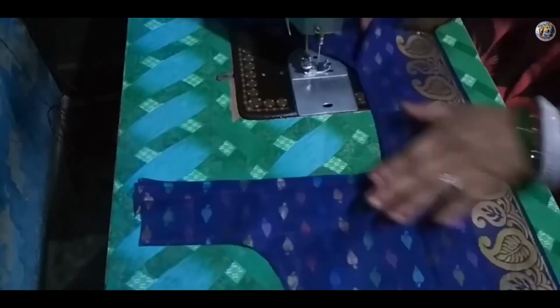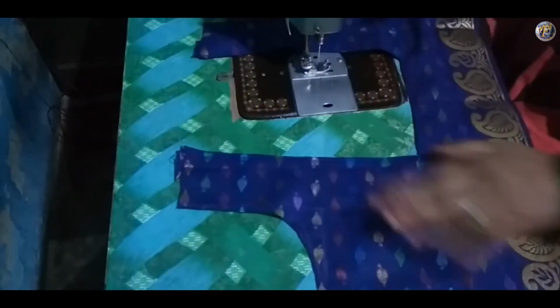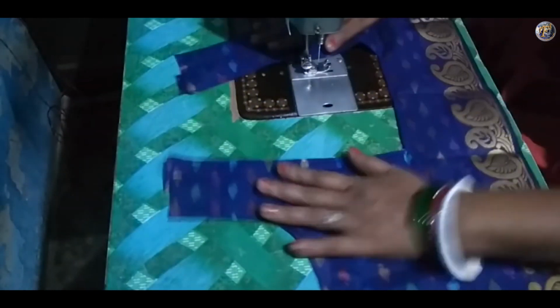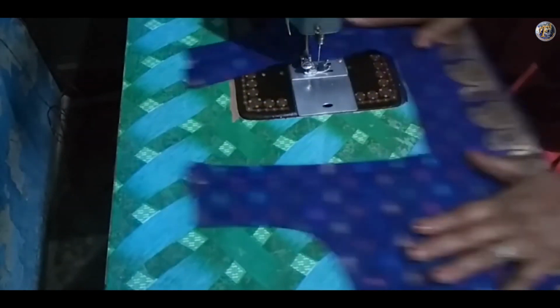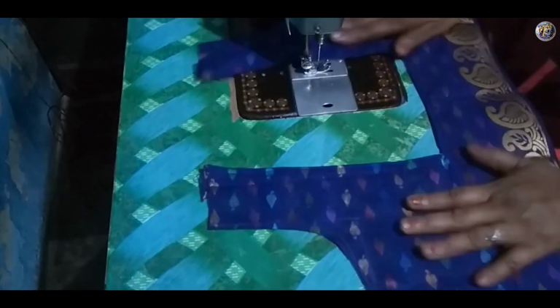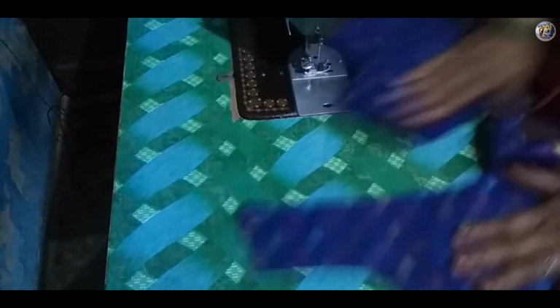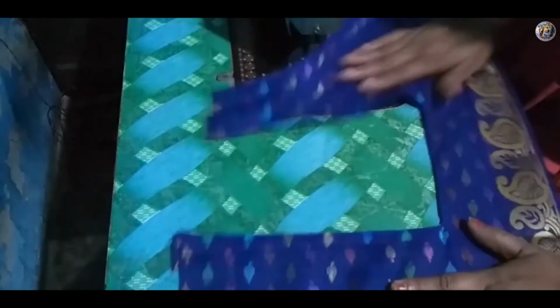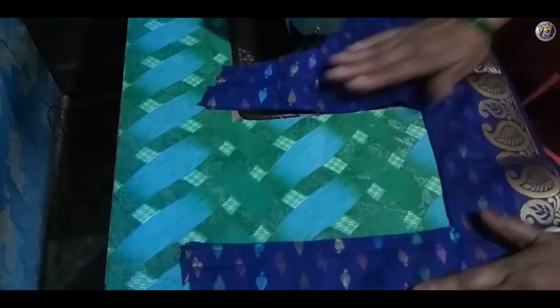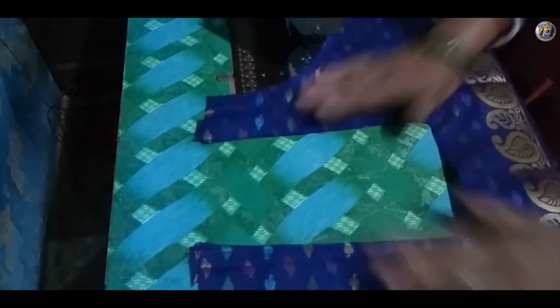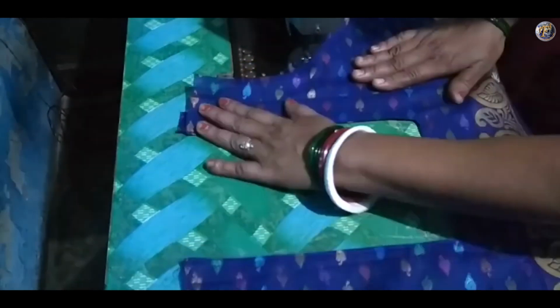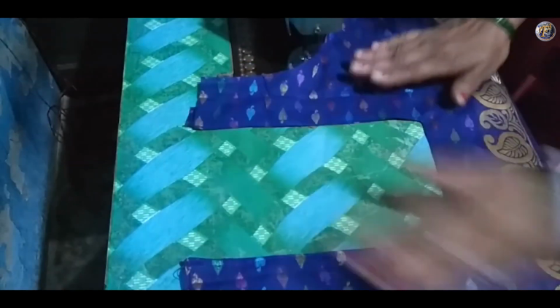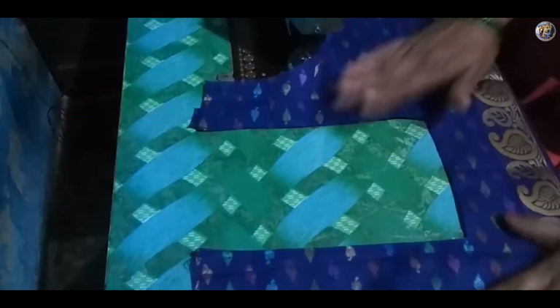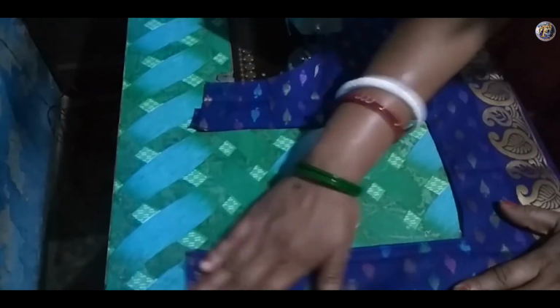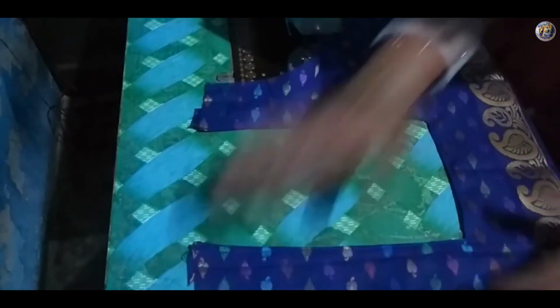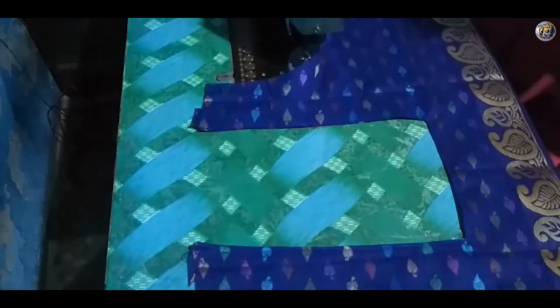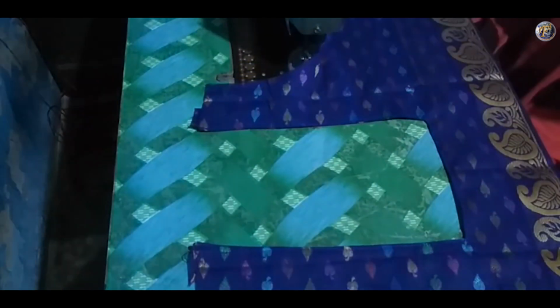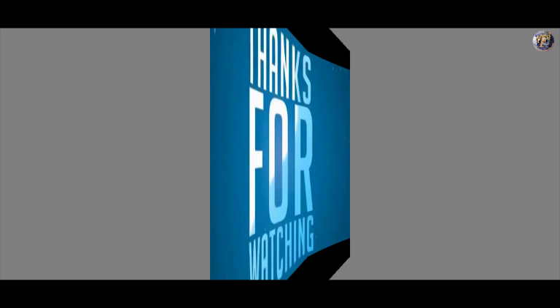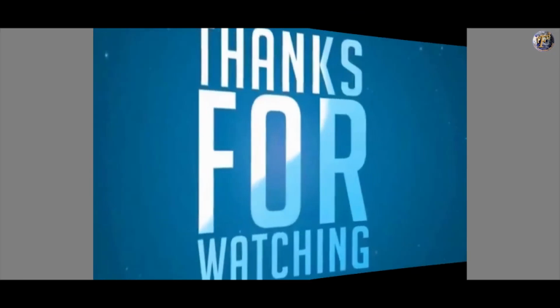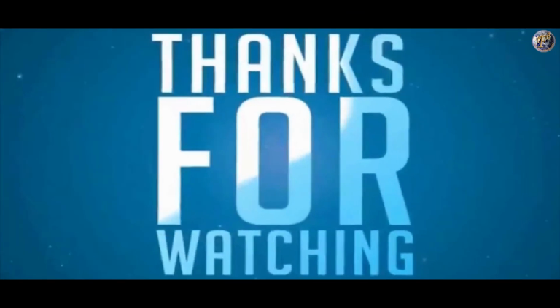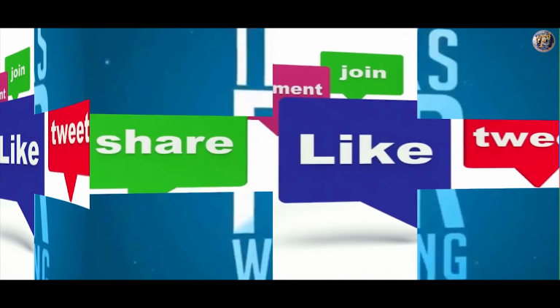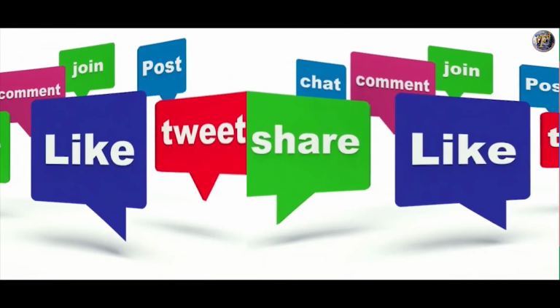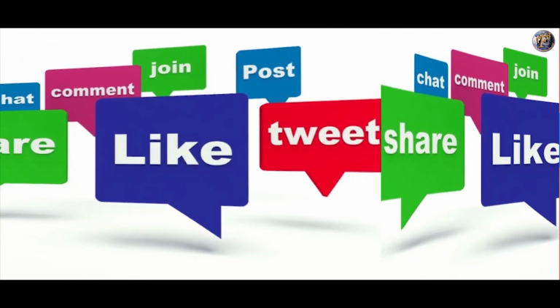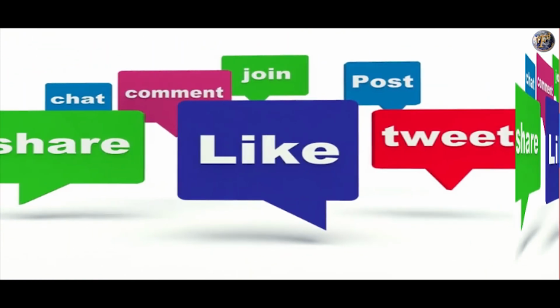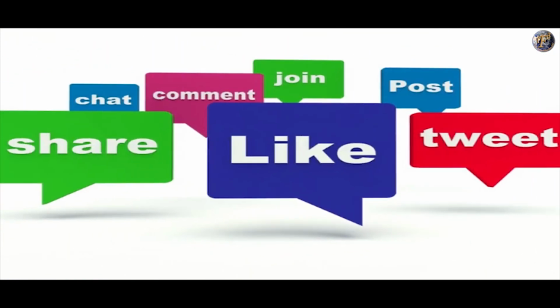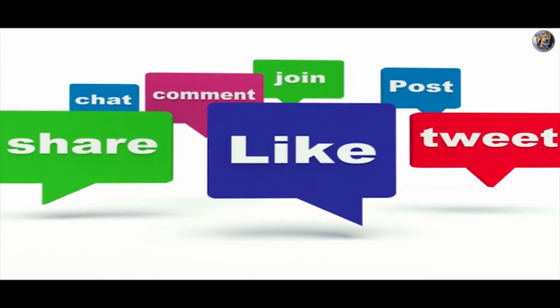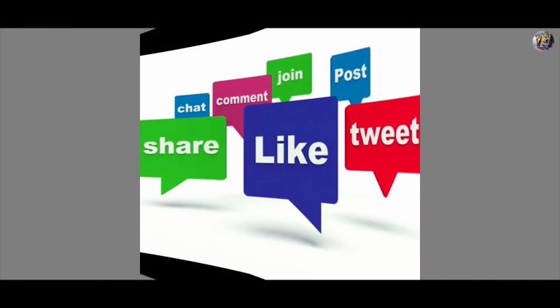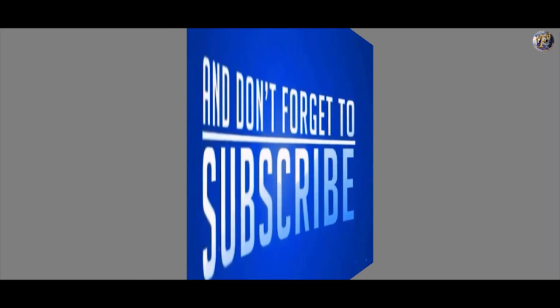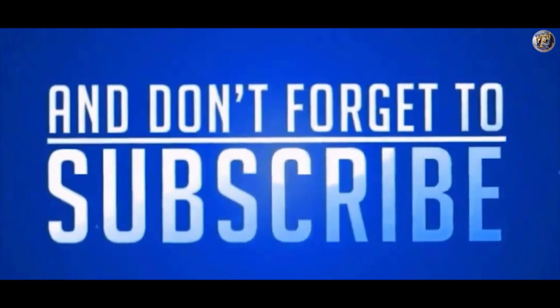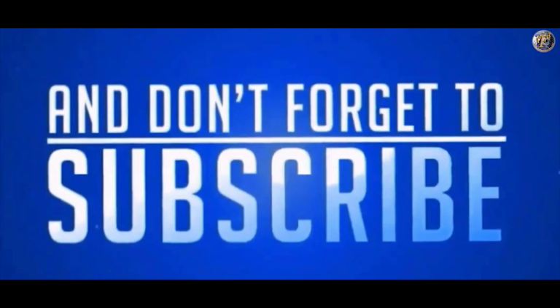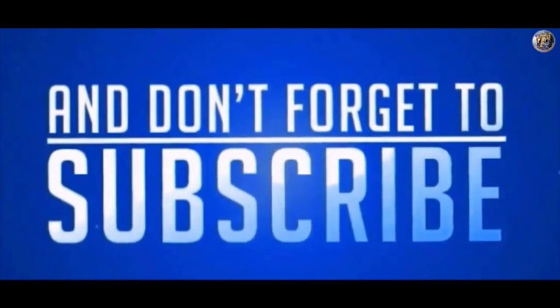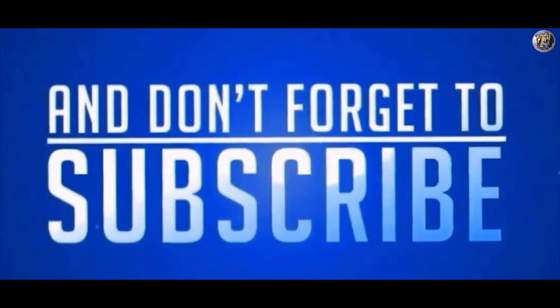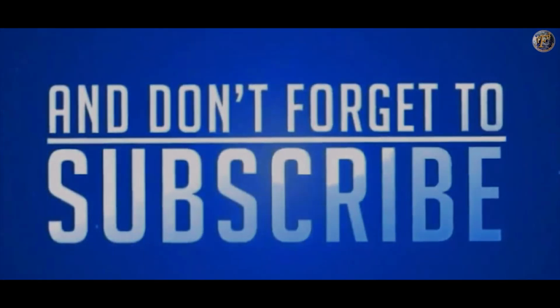So here we have a perfect square neck ready. Do like, share and comment, and also don't forget to subscribe to my channel.